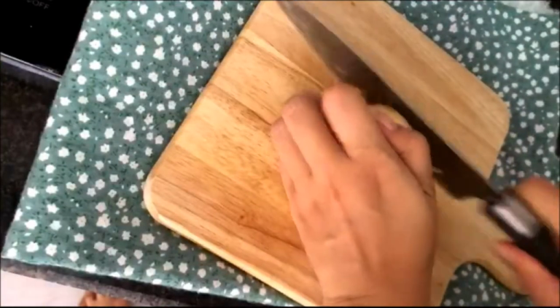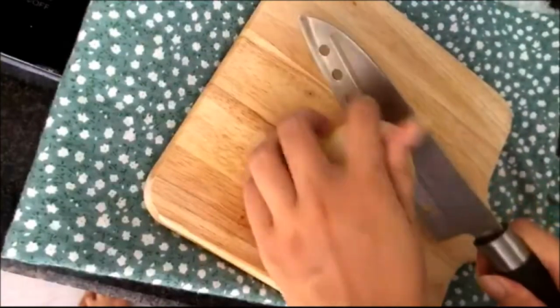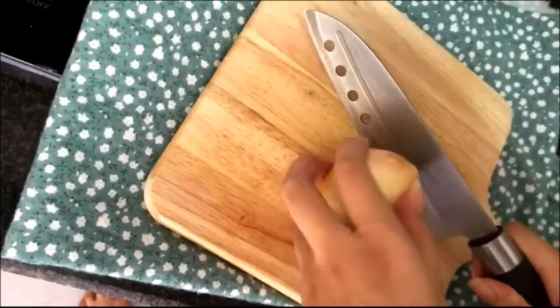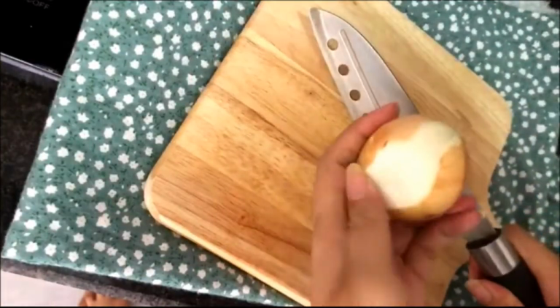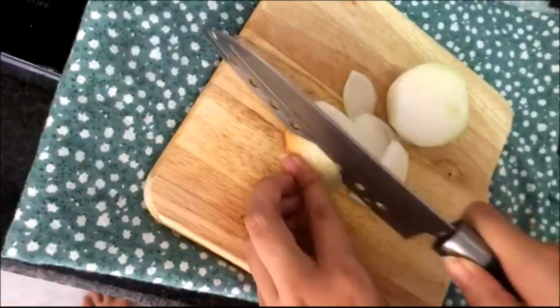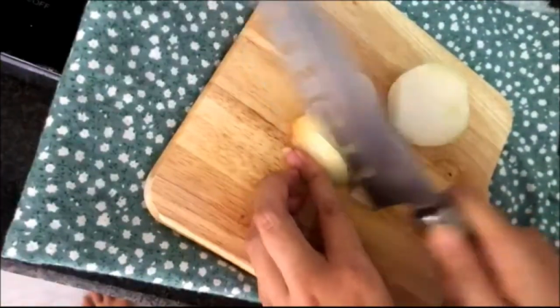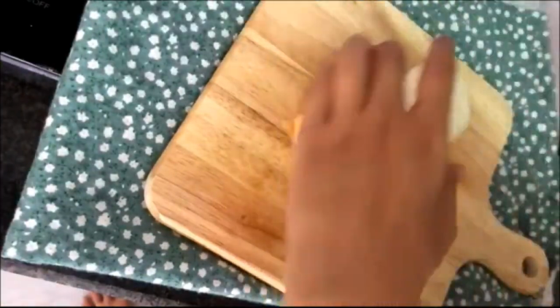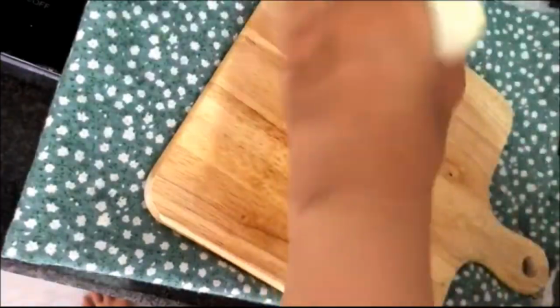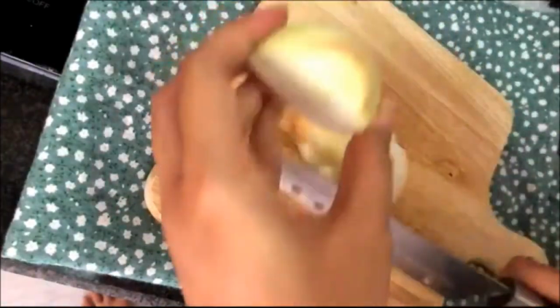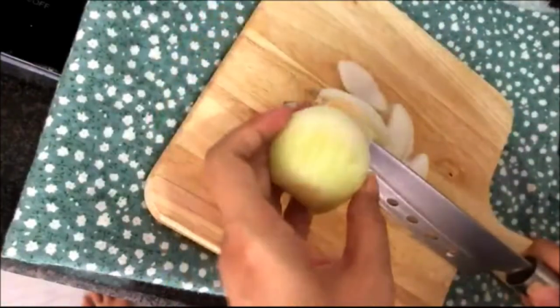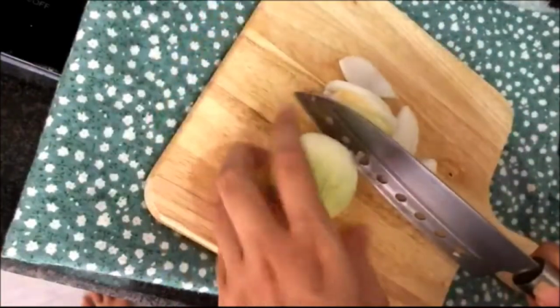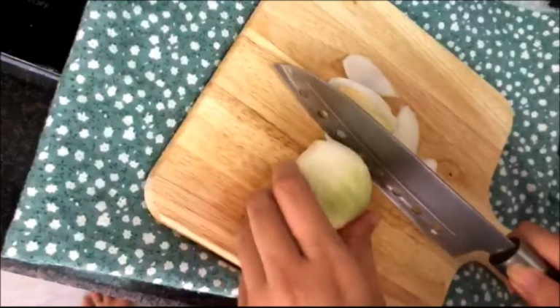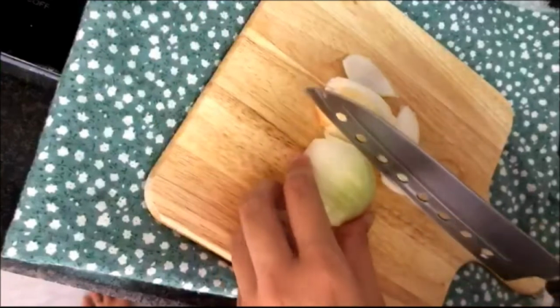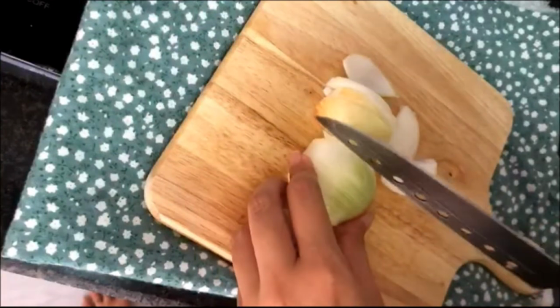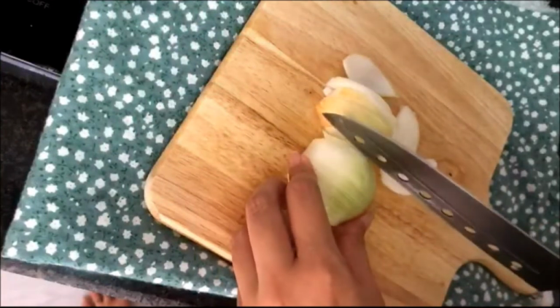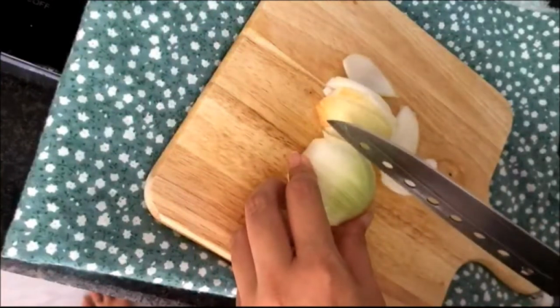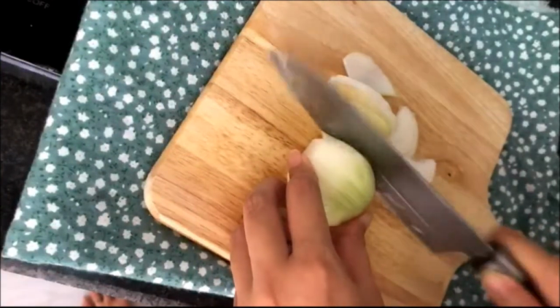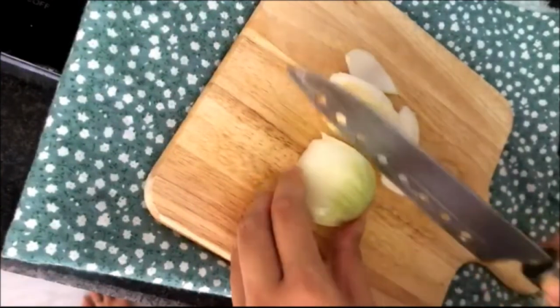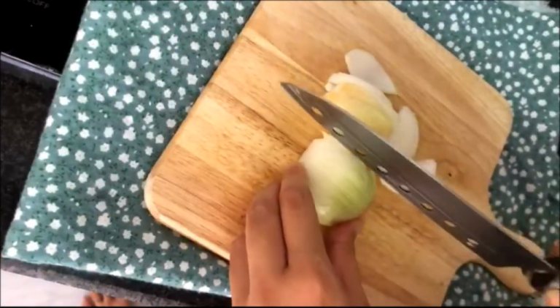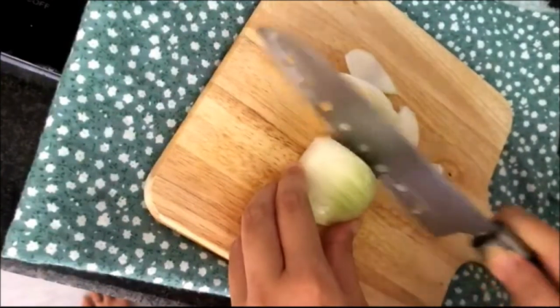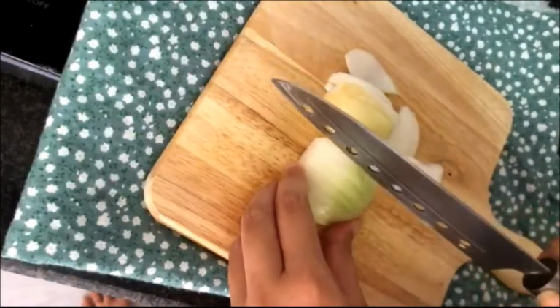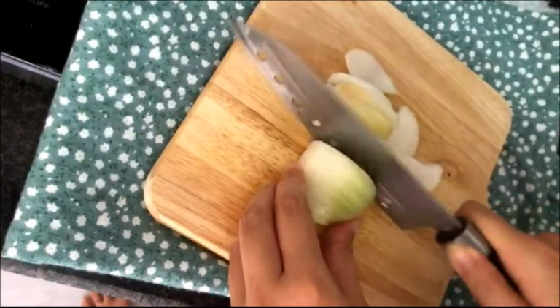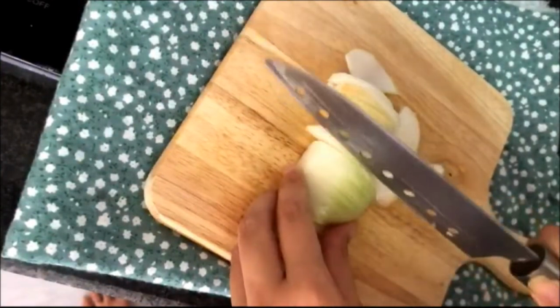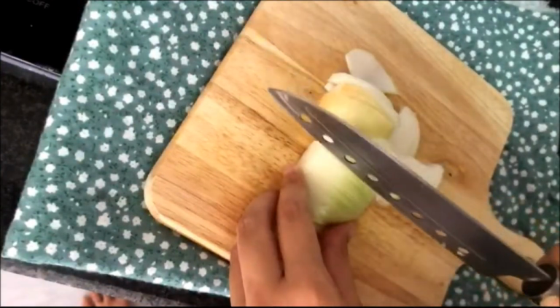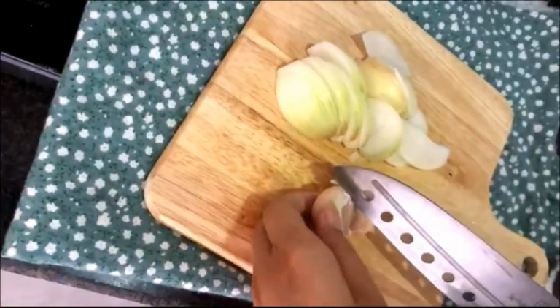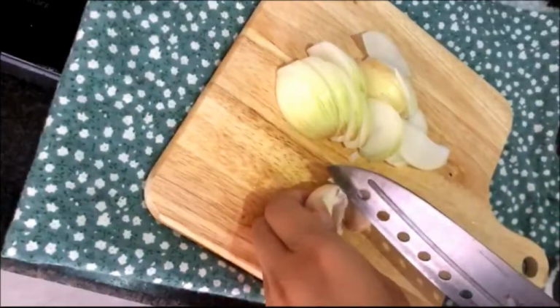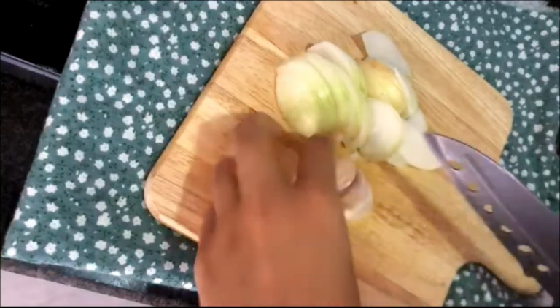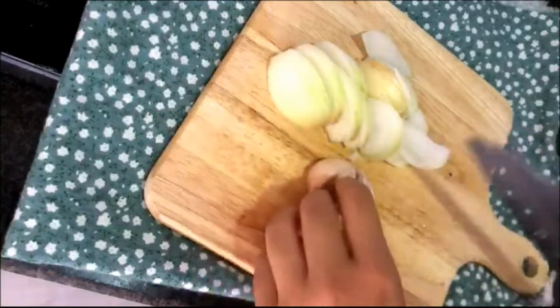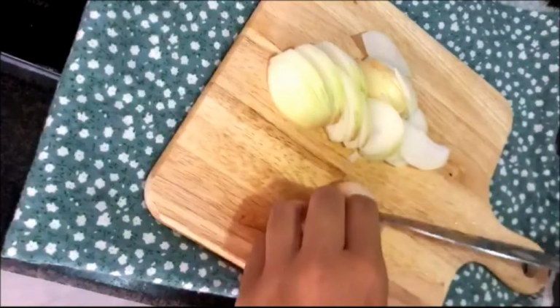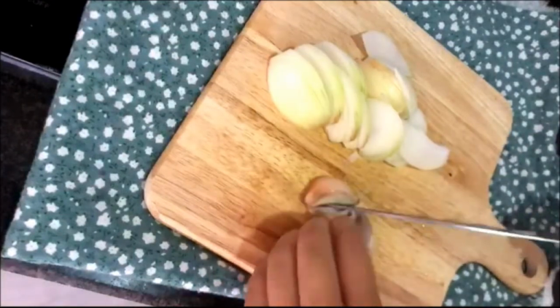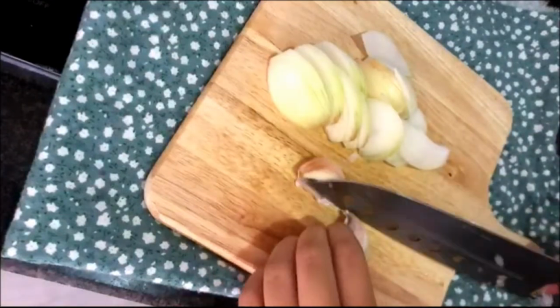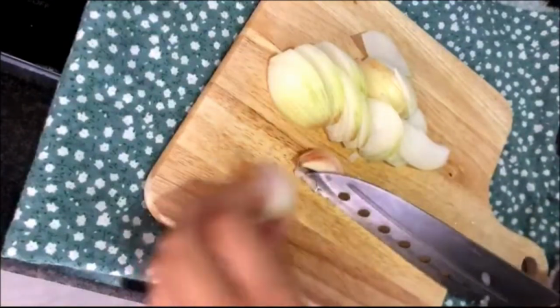I'm feeling really lazy today so the only vegetable we're gonna prep is white onions and garlic. The rest we're gonna use frozen vegetables that I bought a while ago.